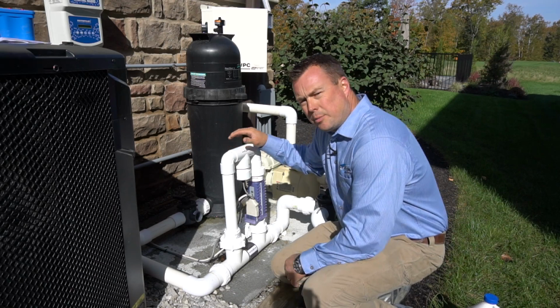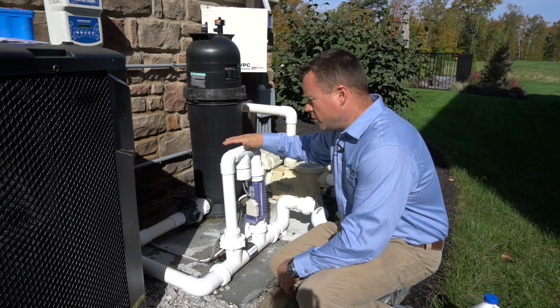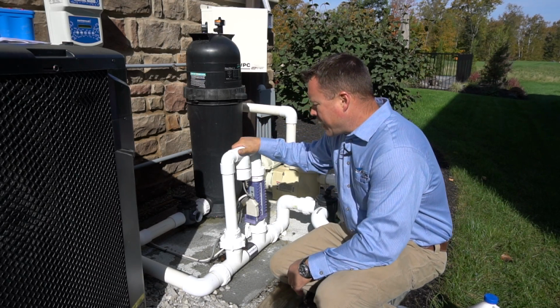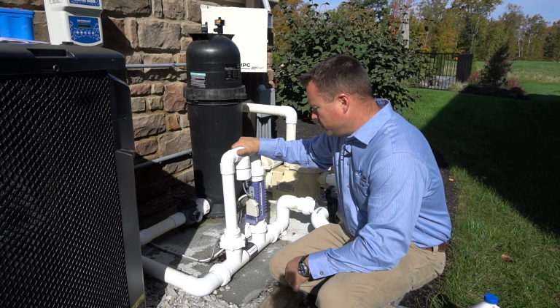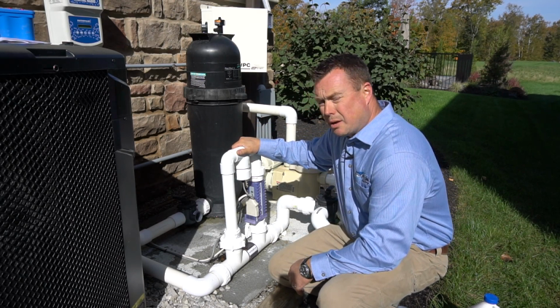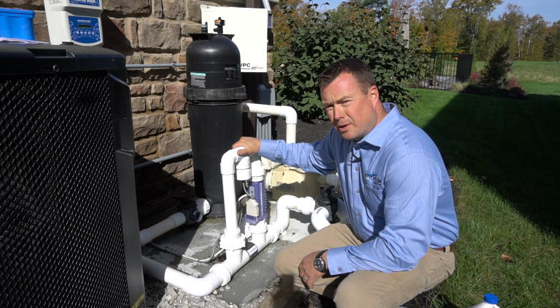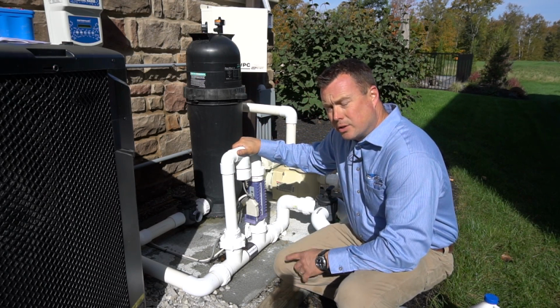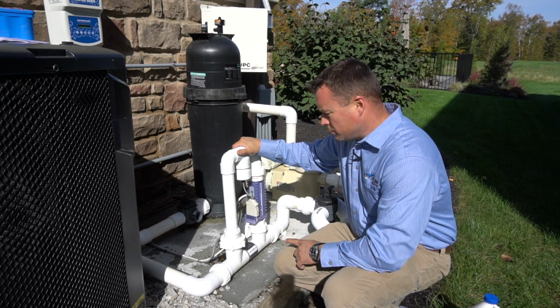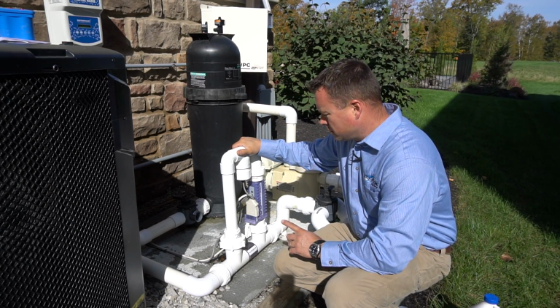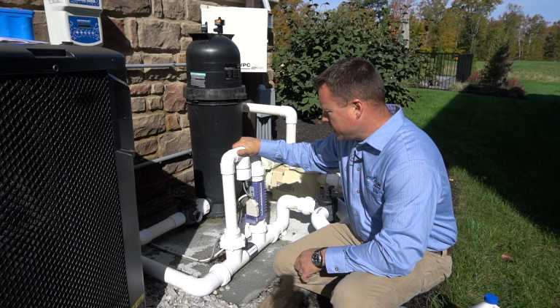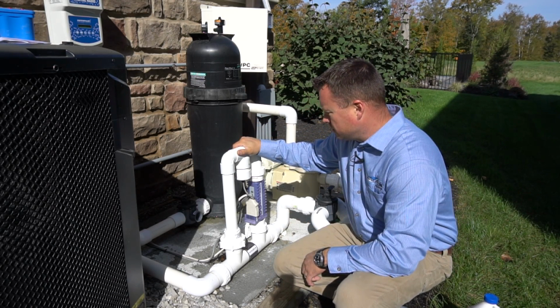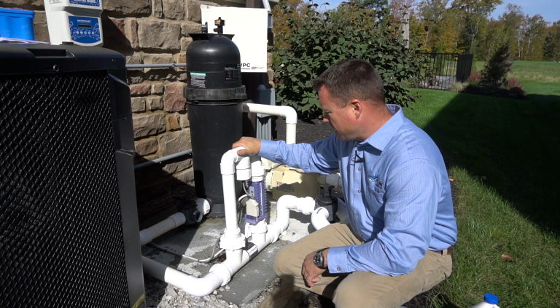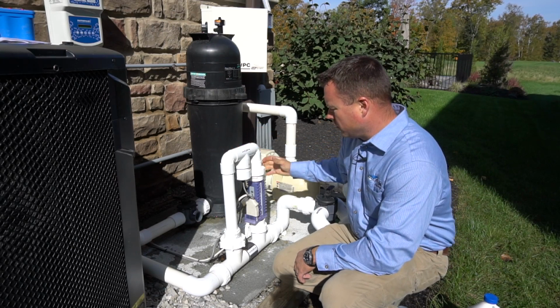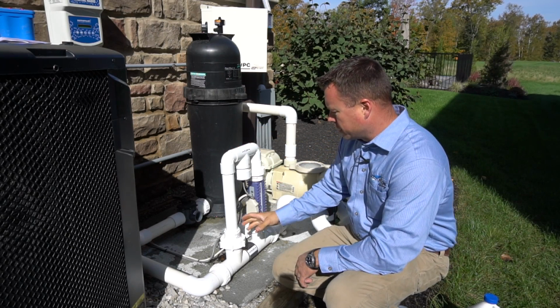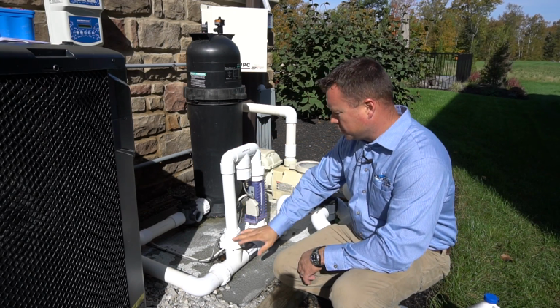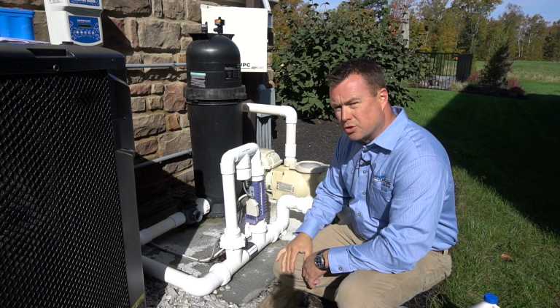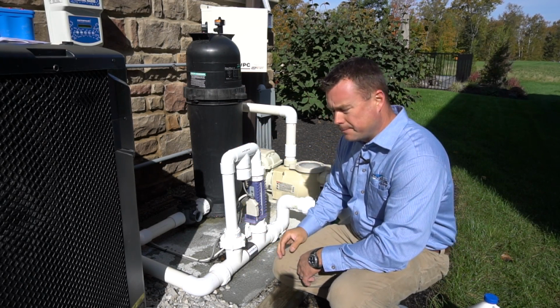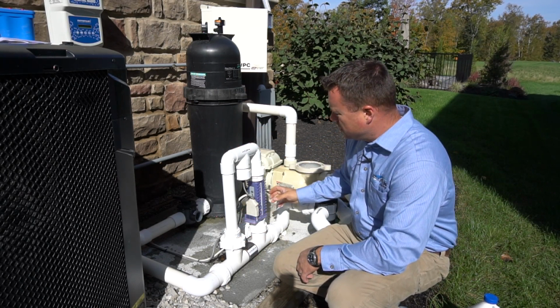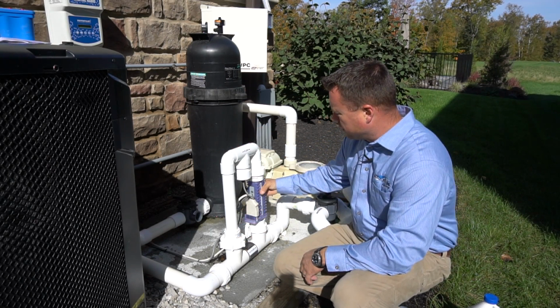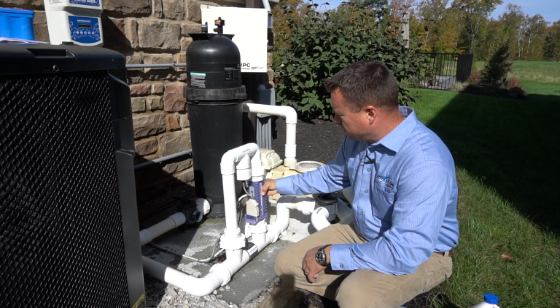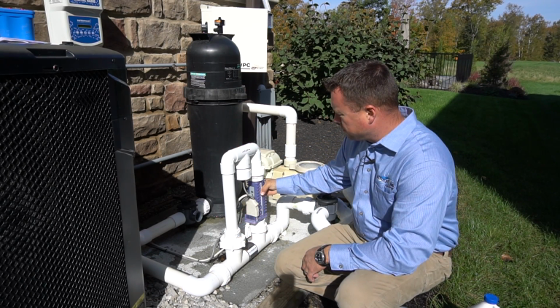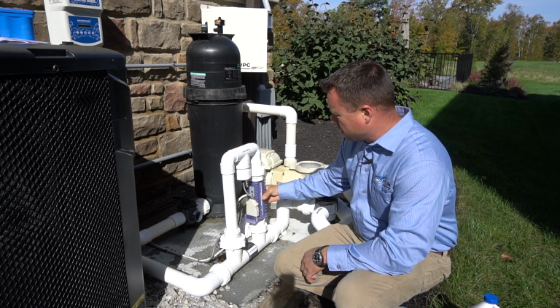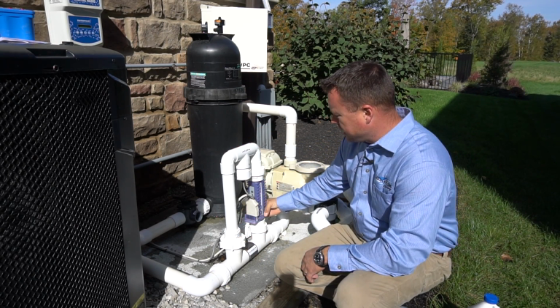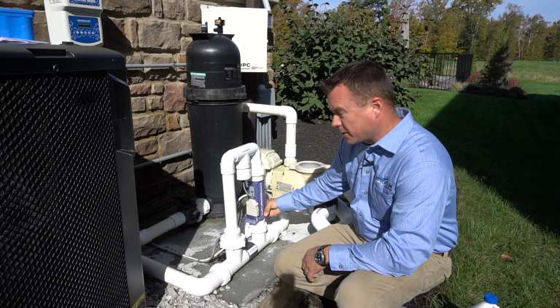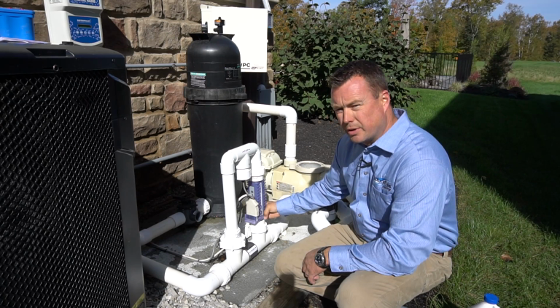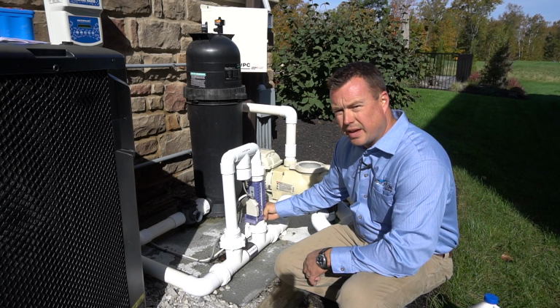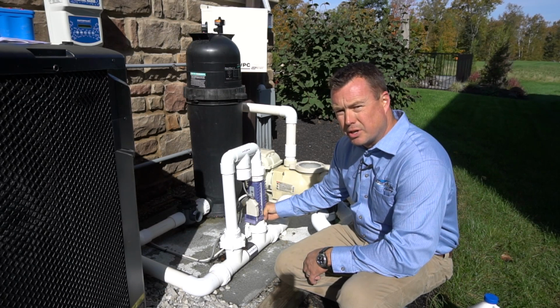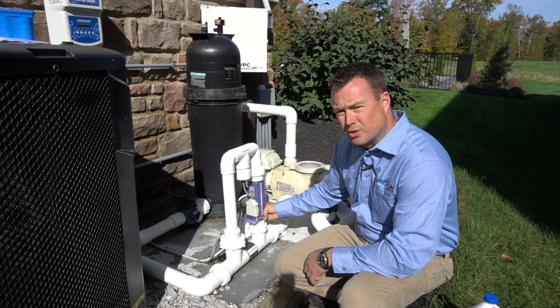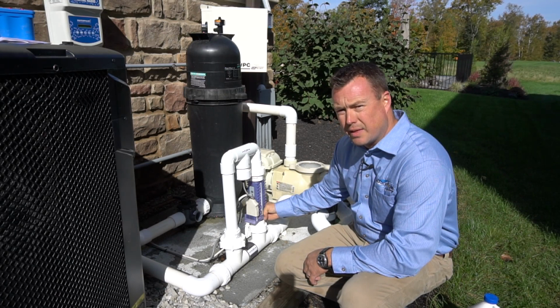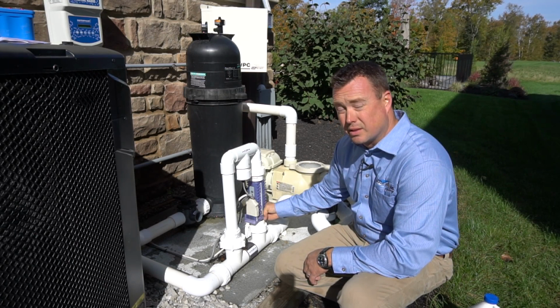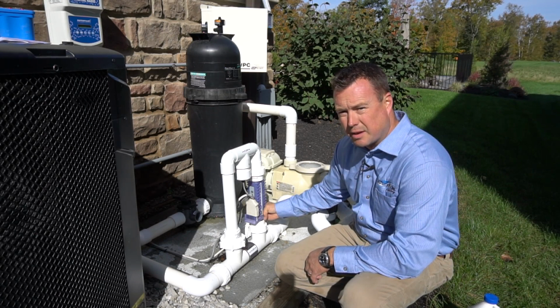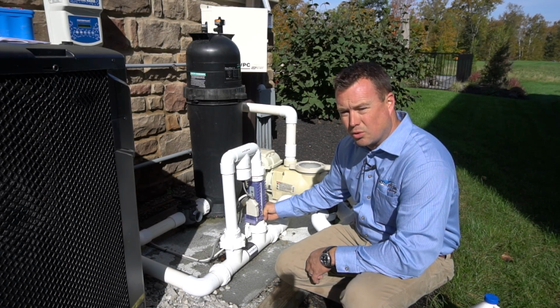Now I'm going to show you how to break apart a salt chlorination manifold. We're going to inspect our screen, we're going to inspect our cell, and we're going to do a test to make sure that the cell is in fact making chlorine.